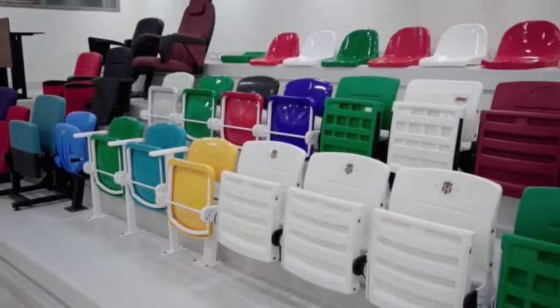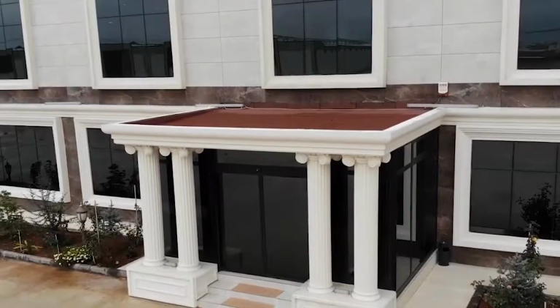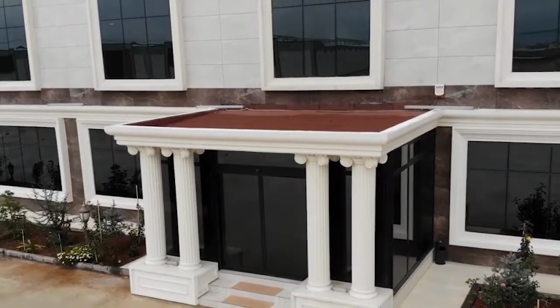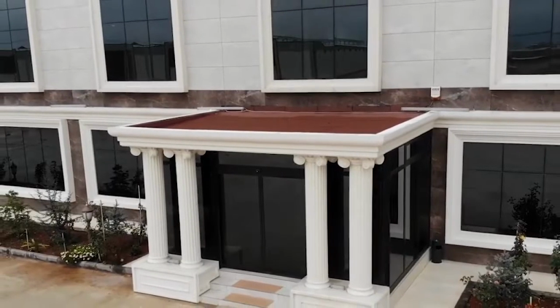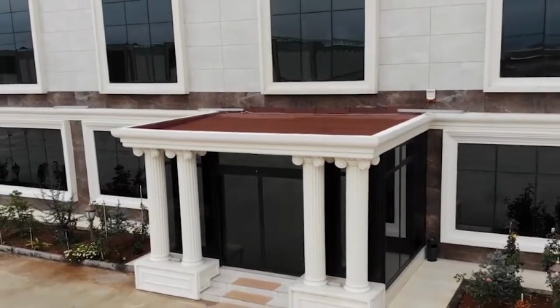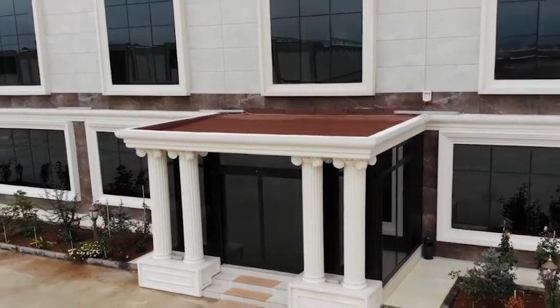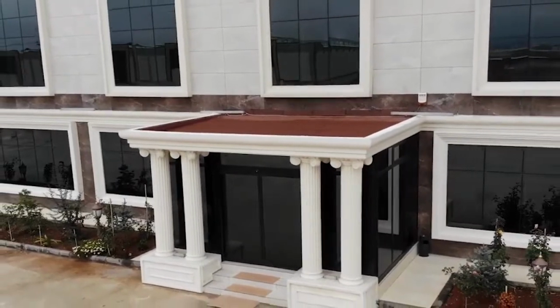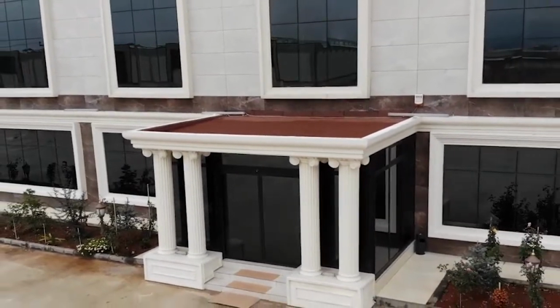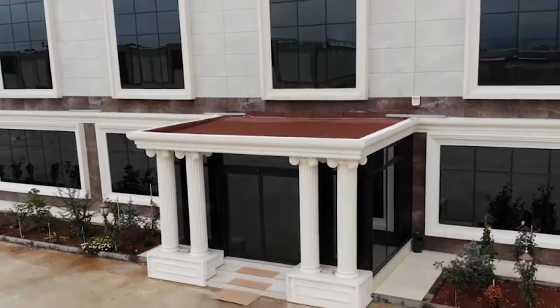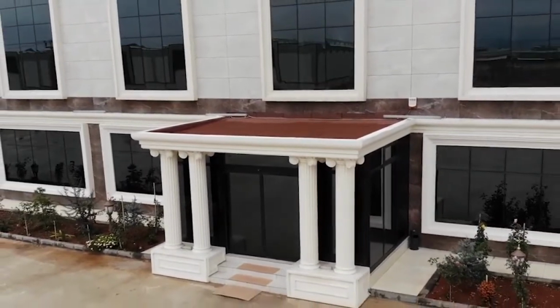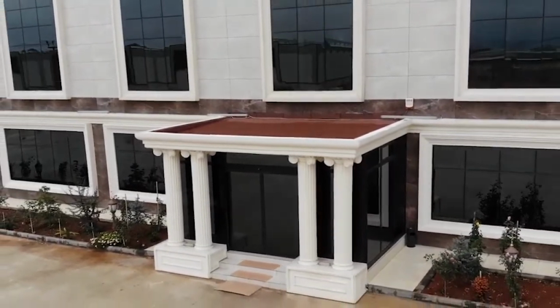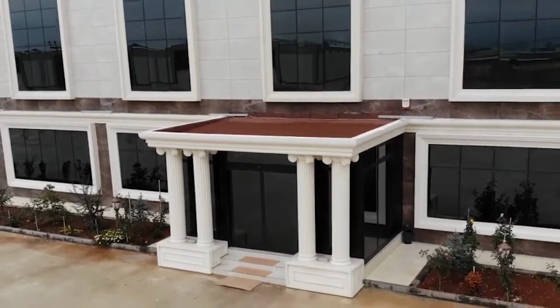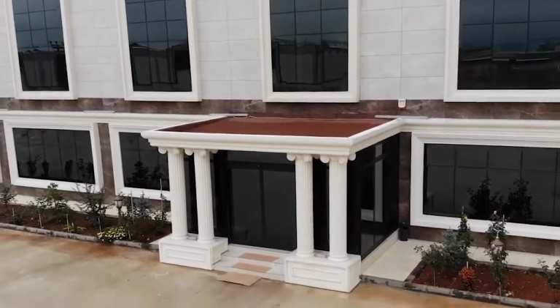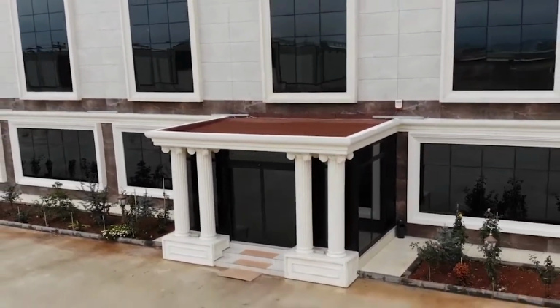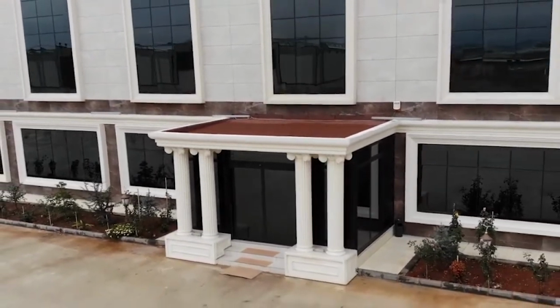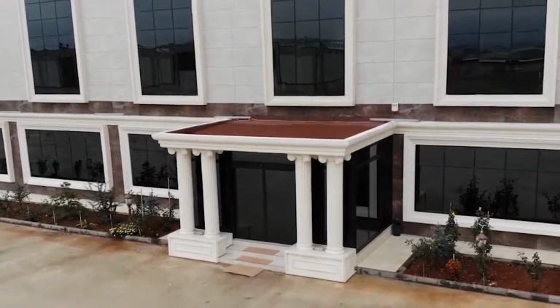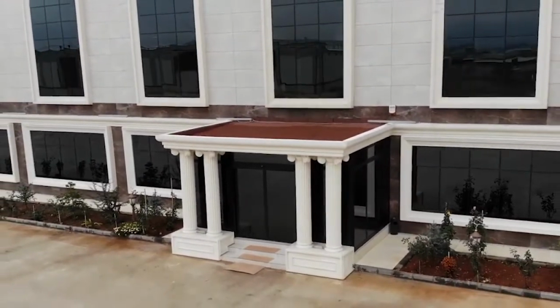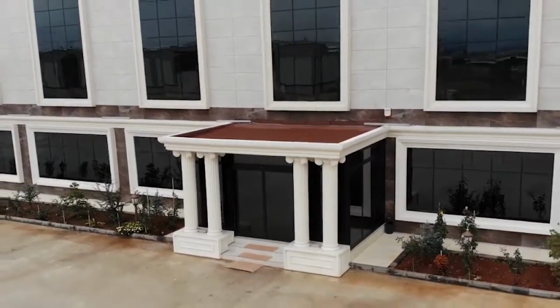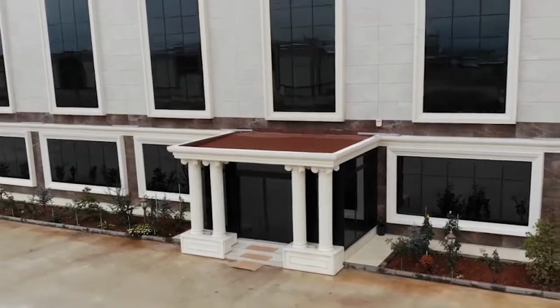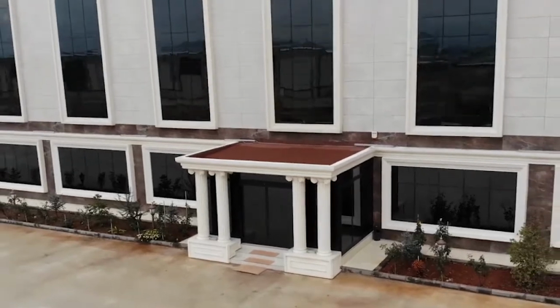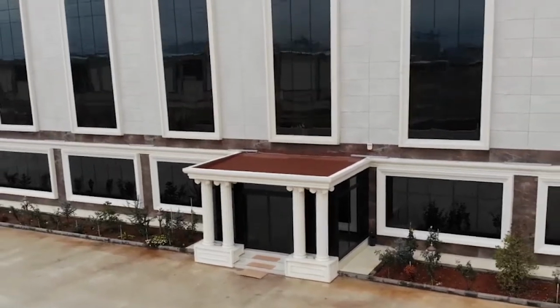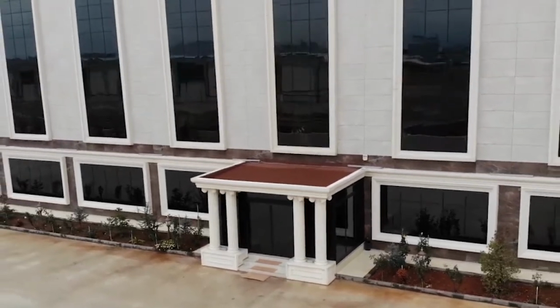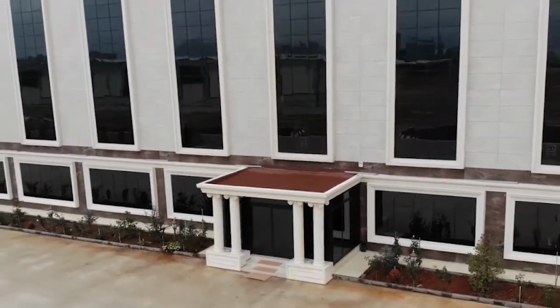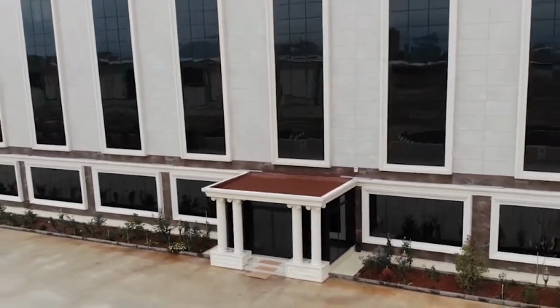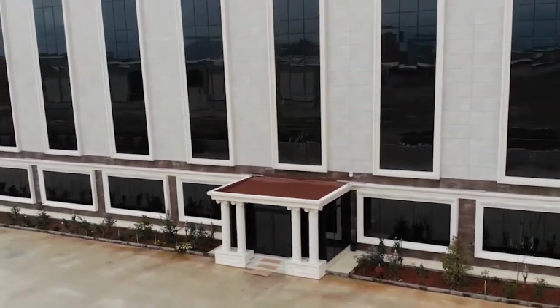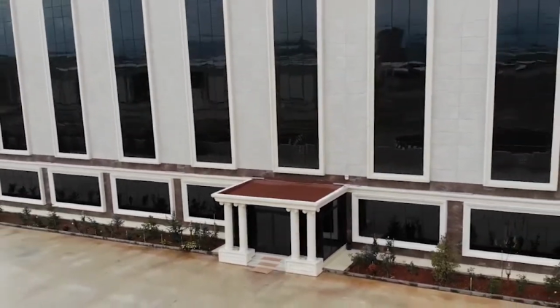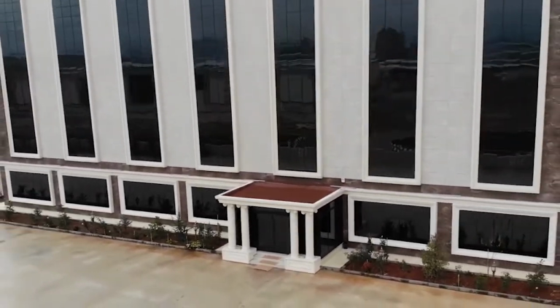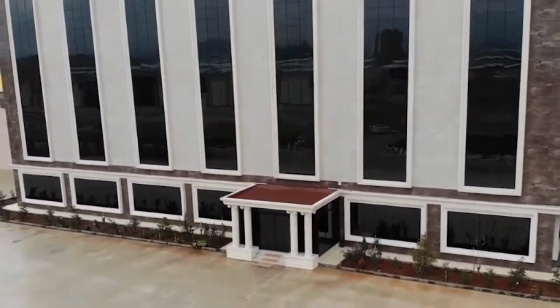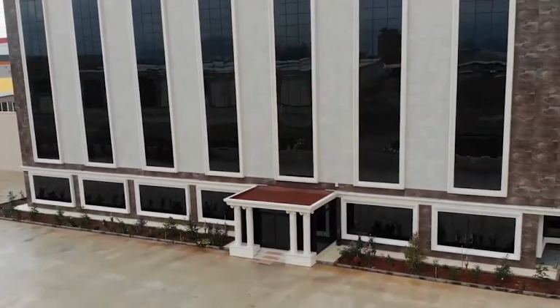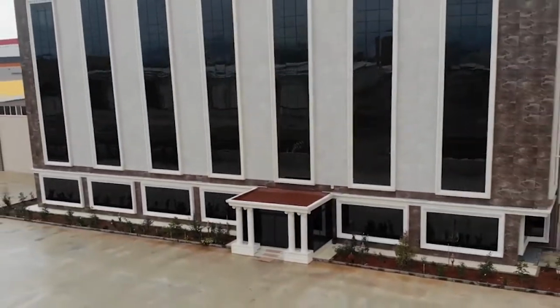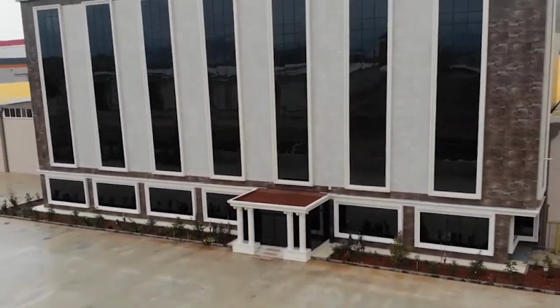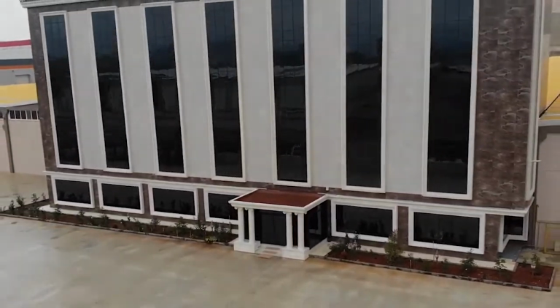The North America headquarters and warehouse are located in South Florida. Email sales at rainbowoutdoor.com for more details.